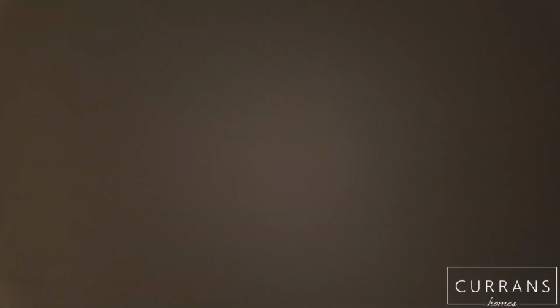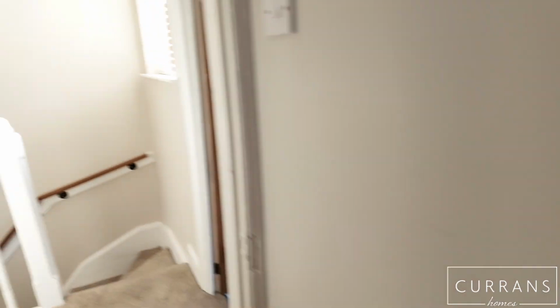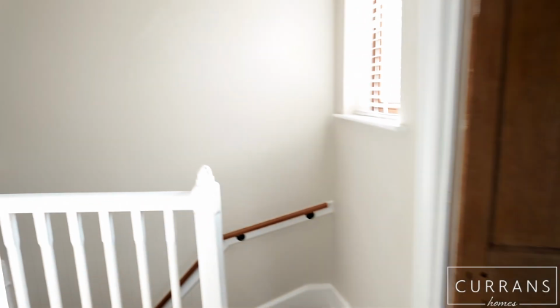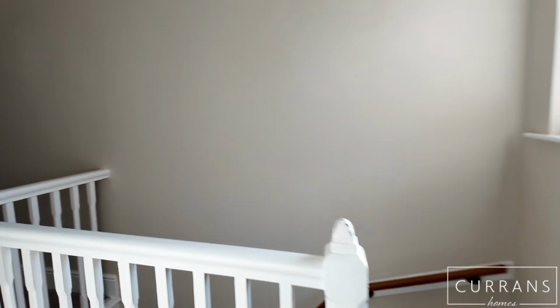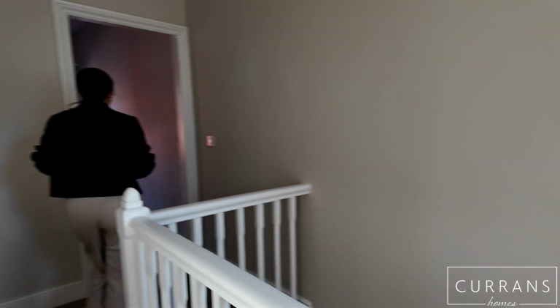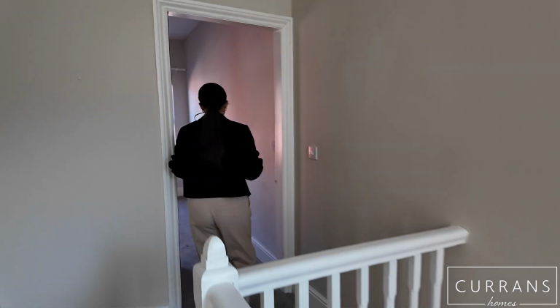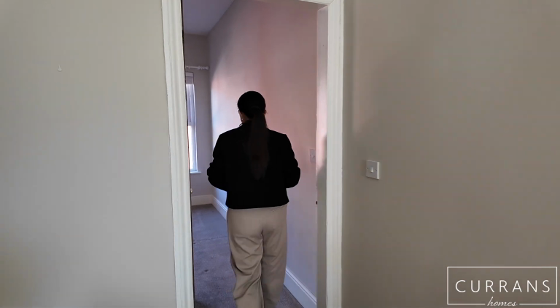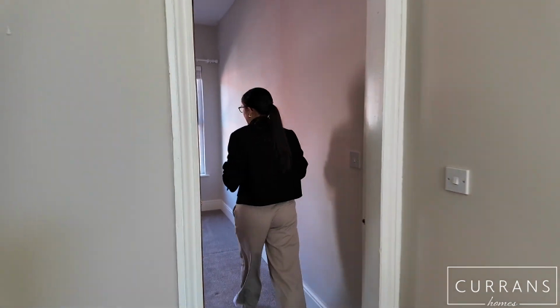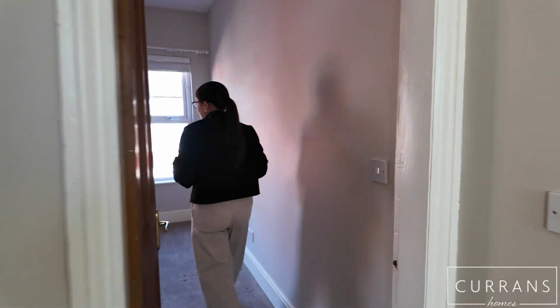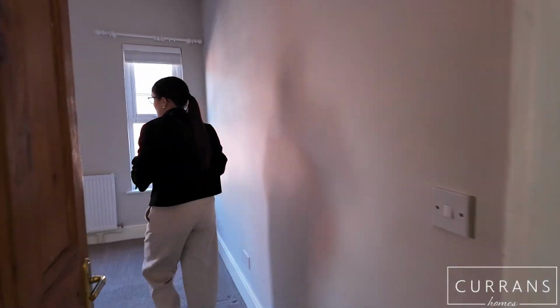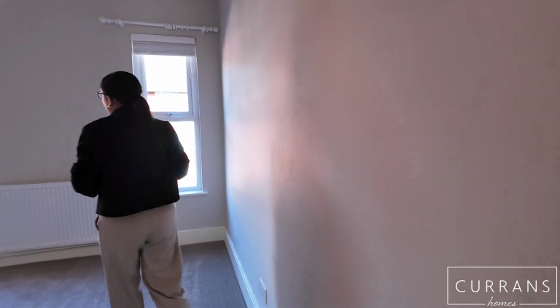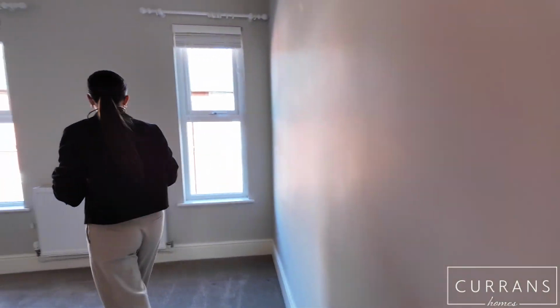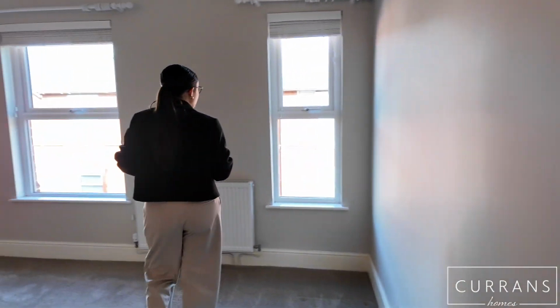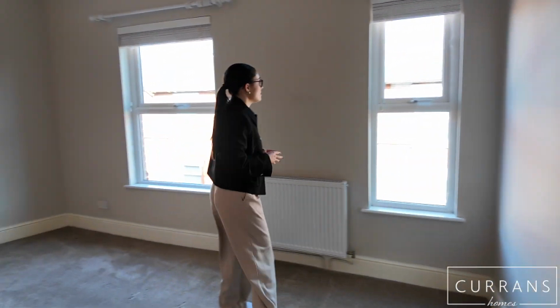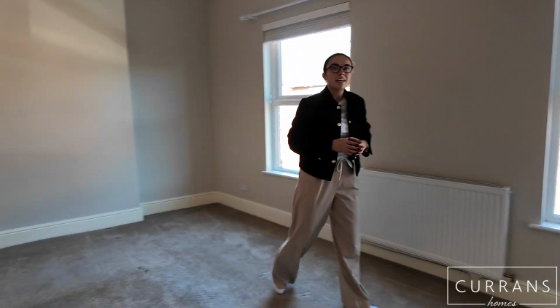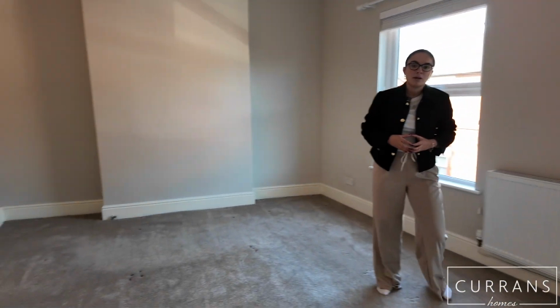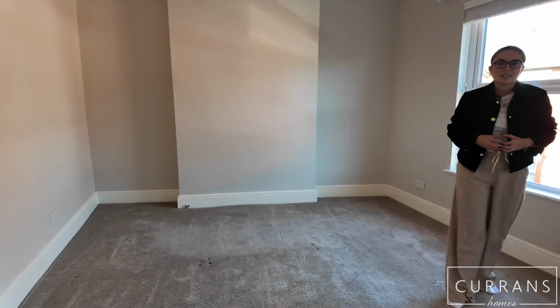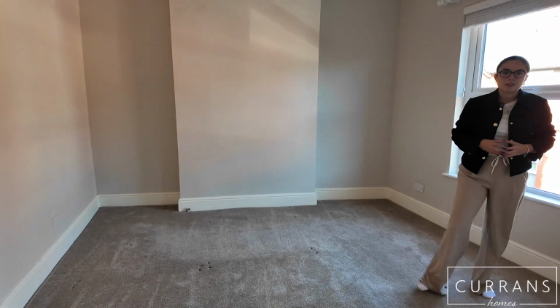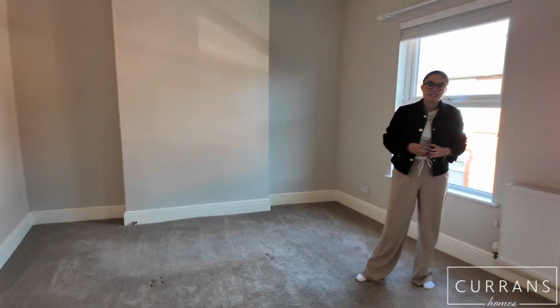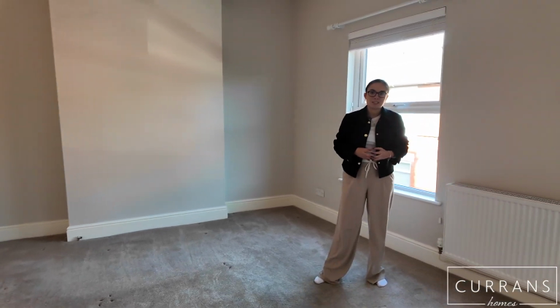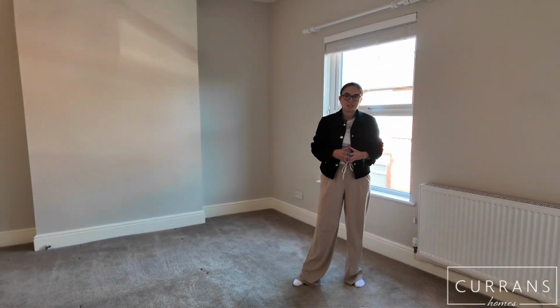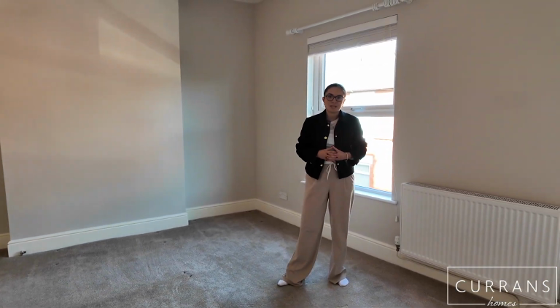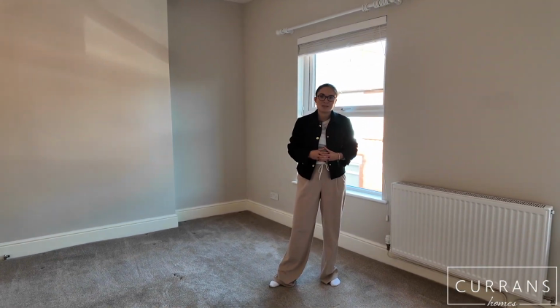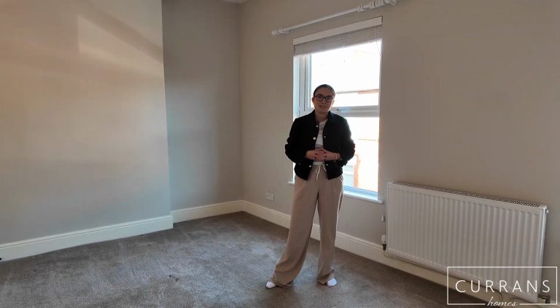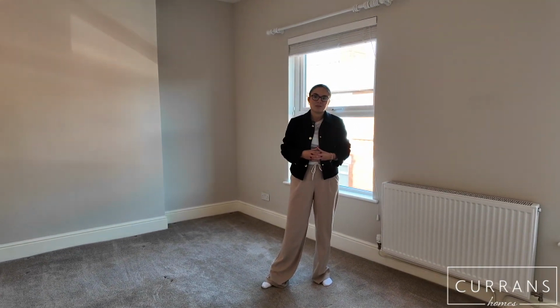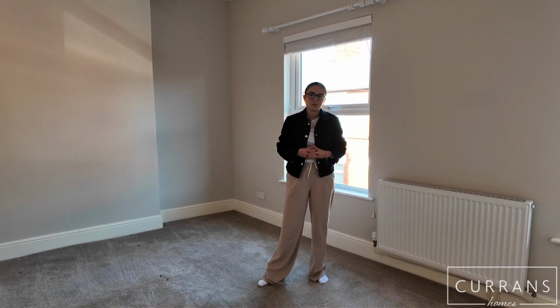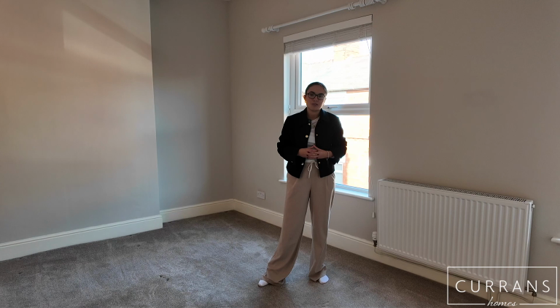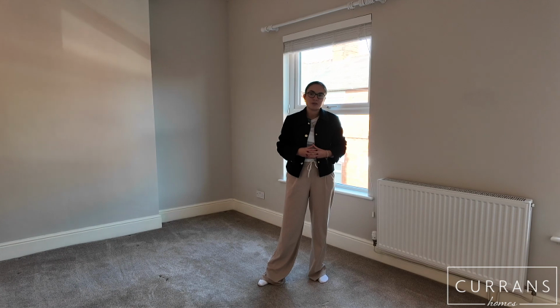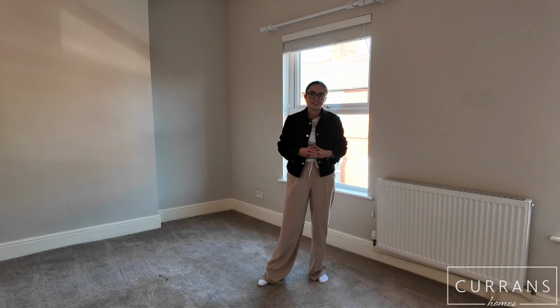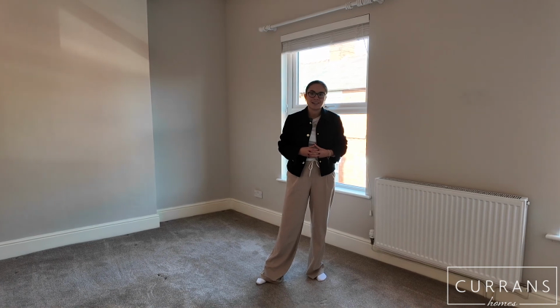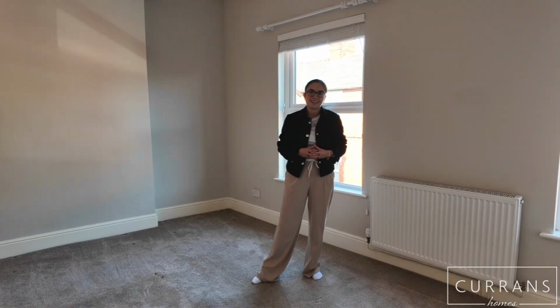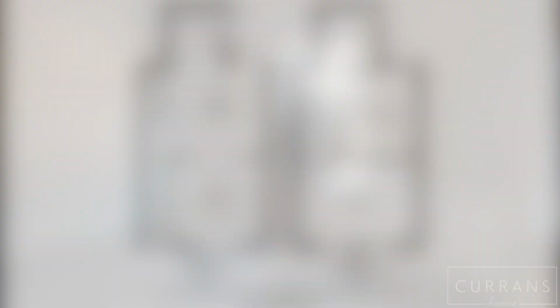Then completing this property we have the really big master bedroom which overlooks the front. If you would like to arrange a viewing for this two-bedroom gorgeous property in Boughton, please do give us a call on 01244 316 338. Thank you.